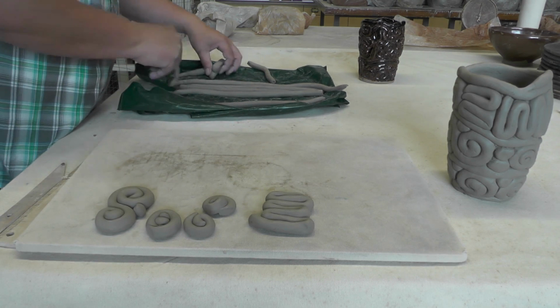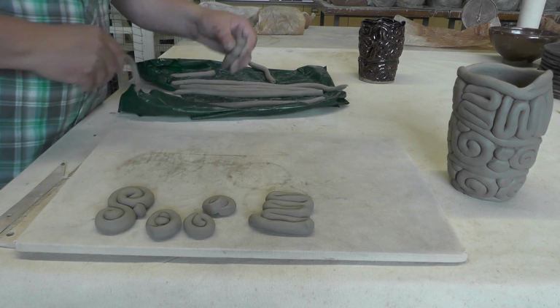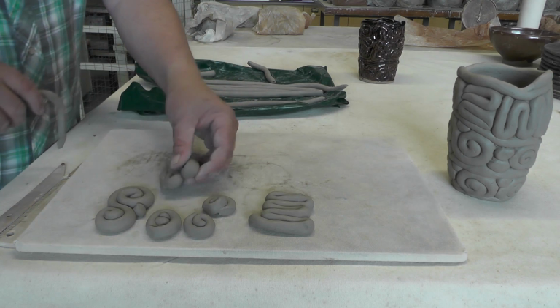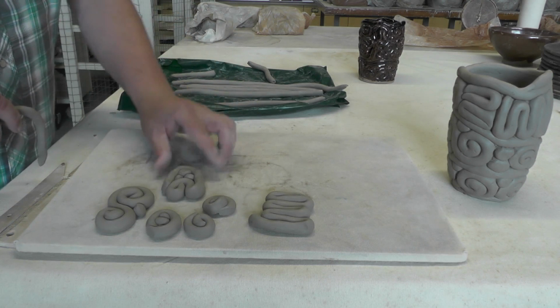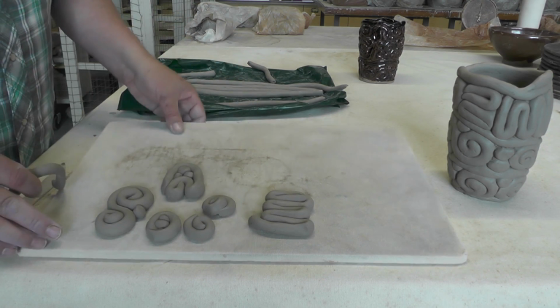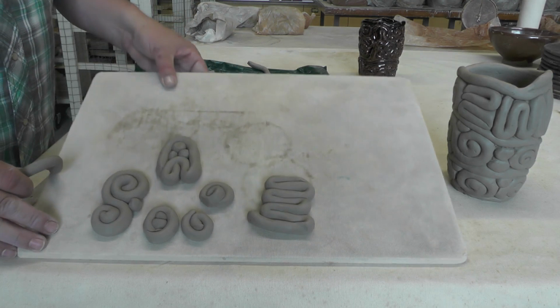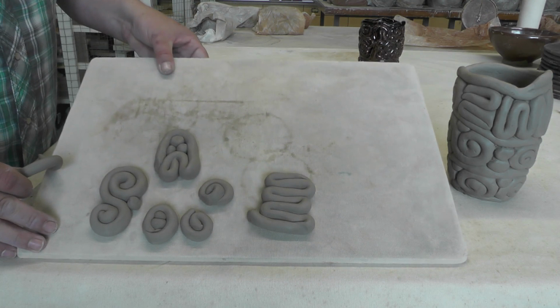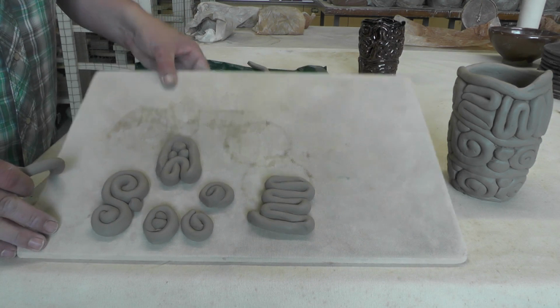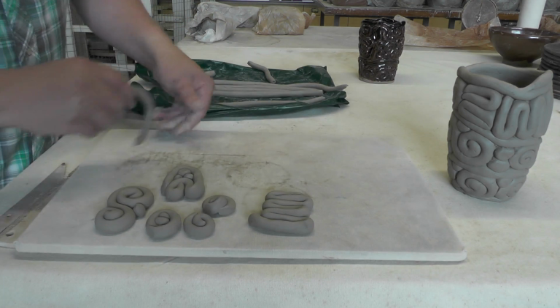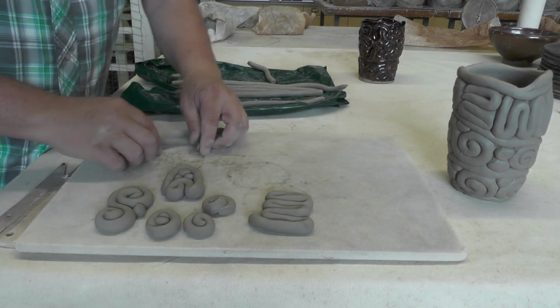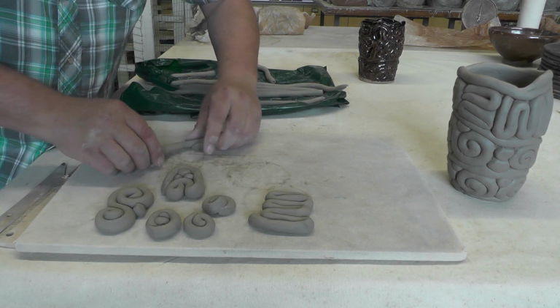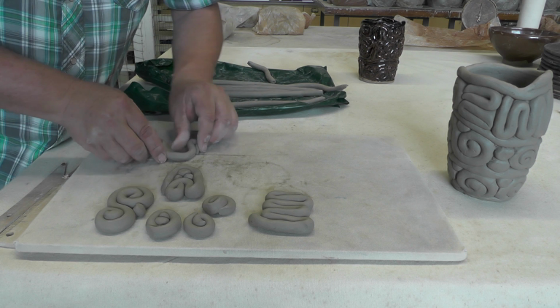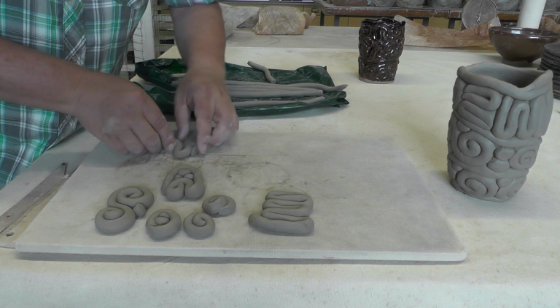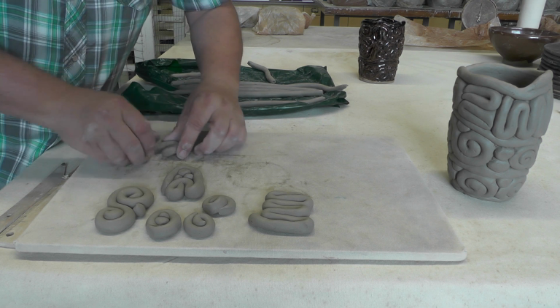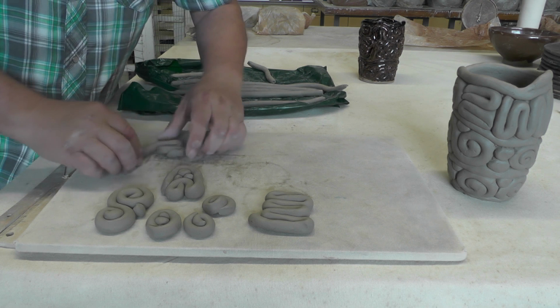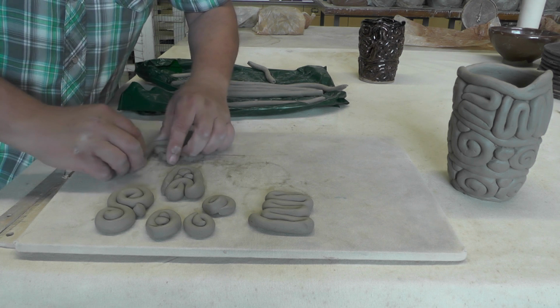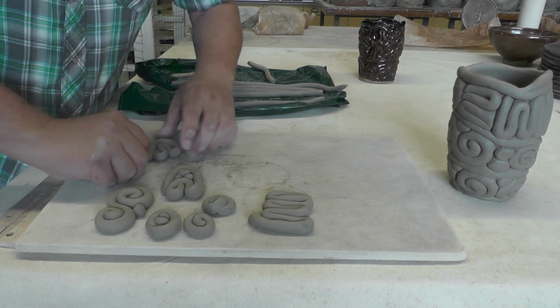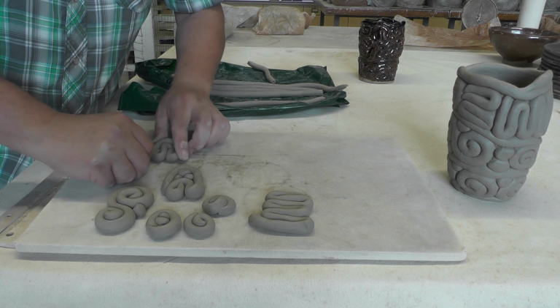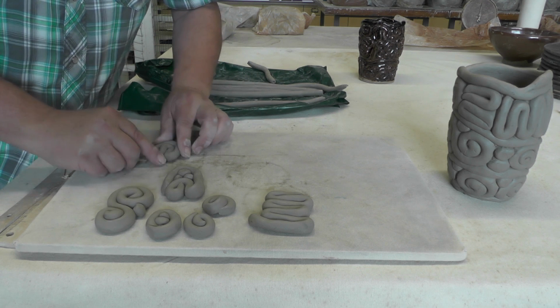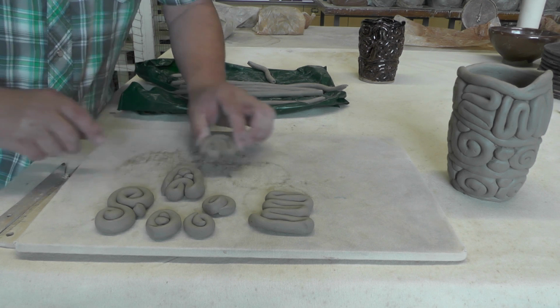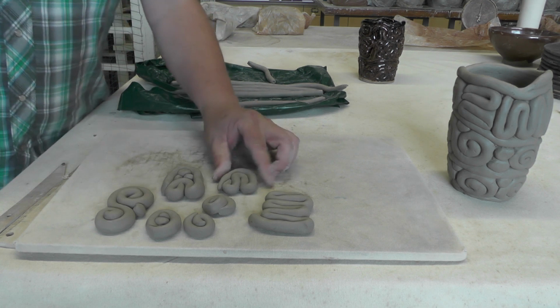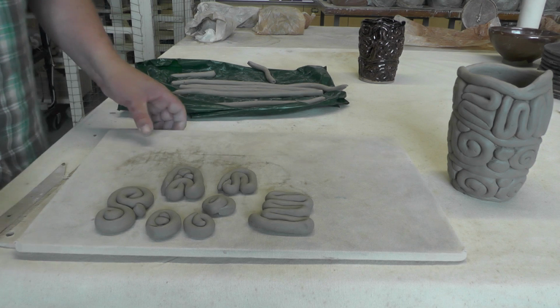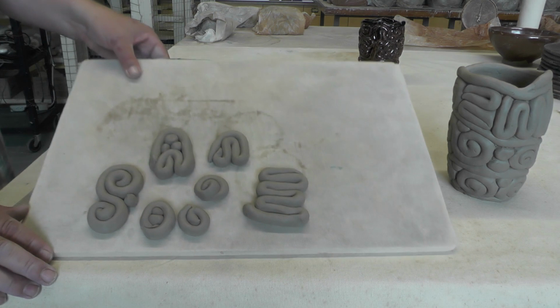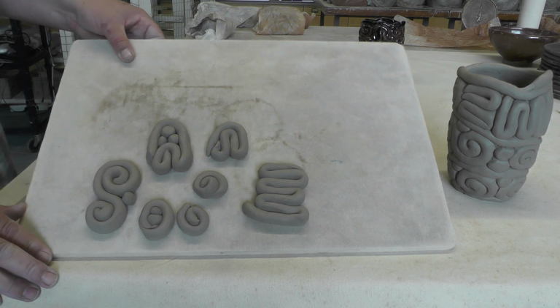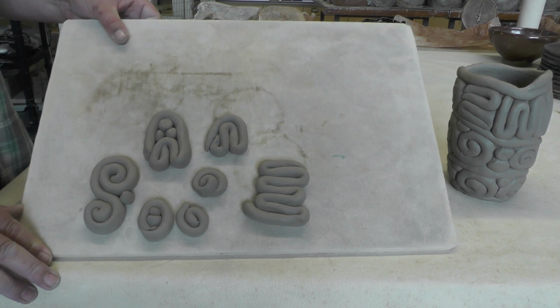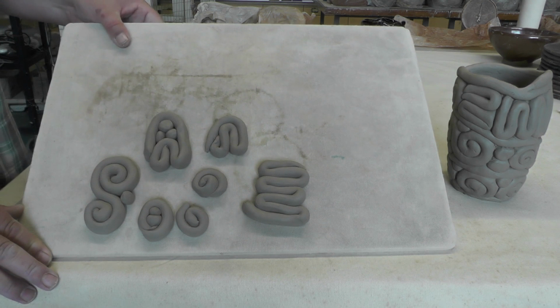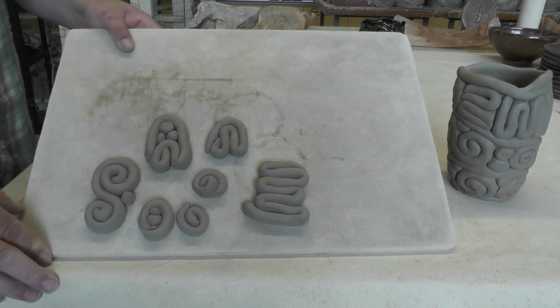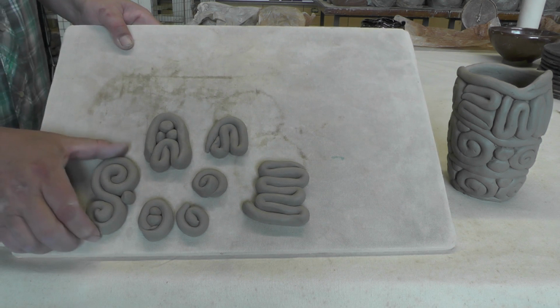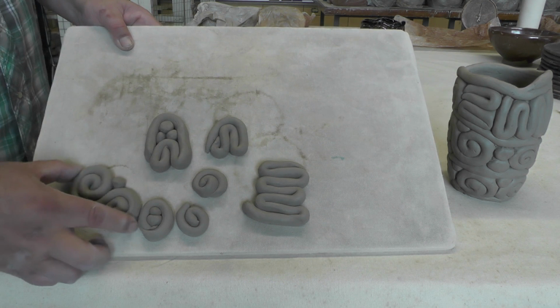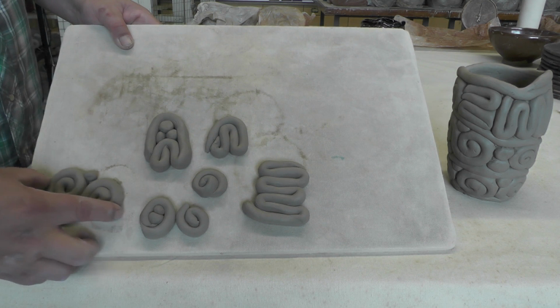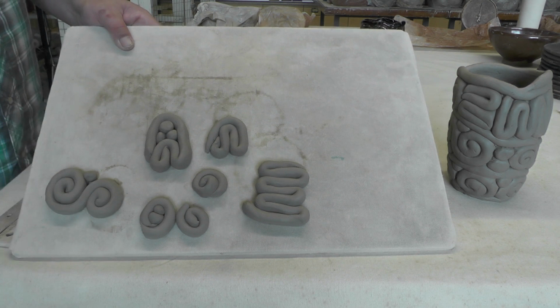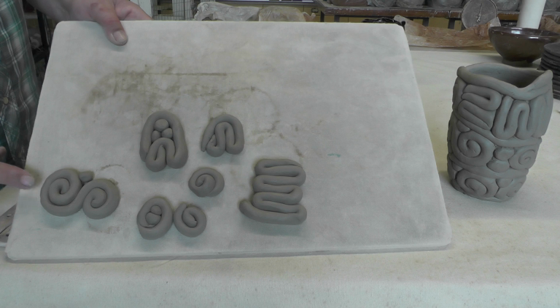You can be very random about it. I think these are kind of my favorite — these little pinwheels here.